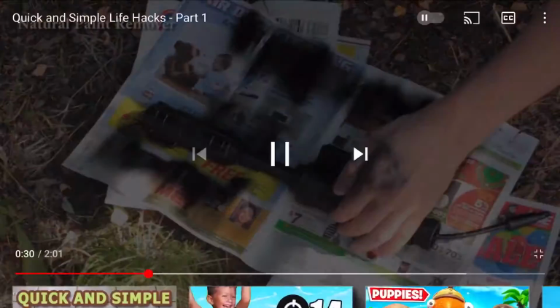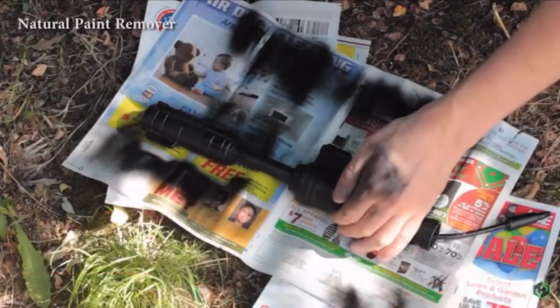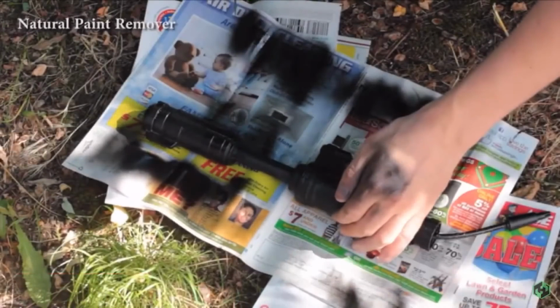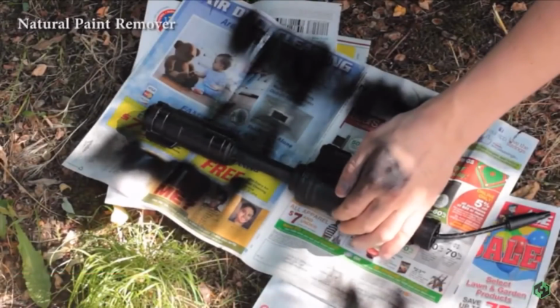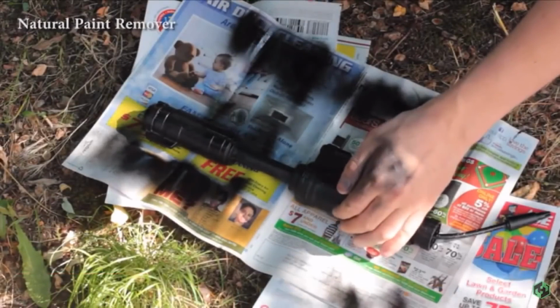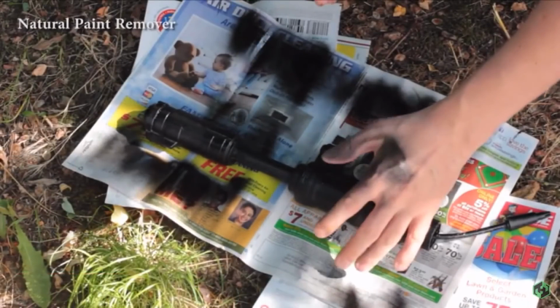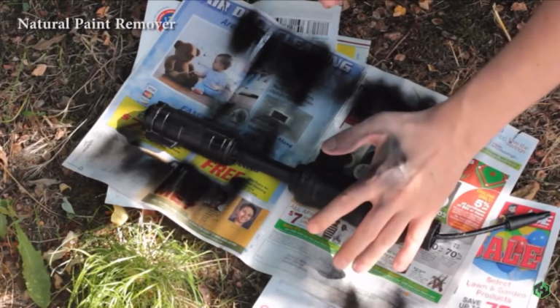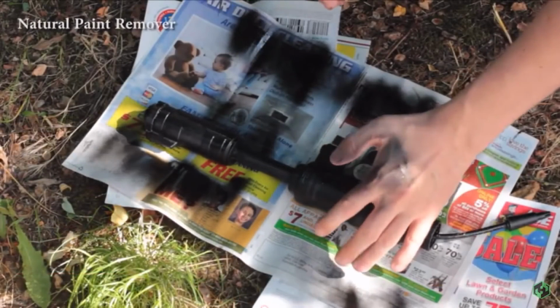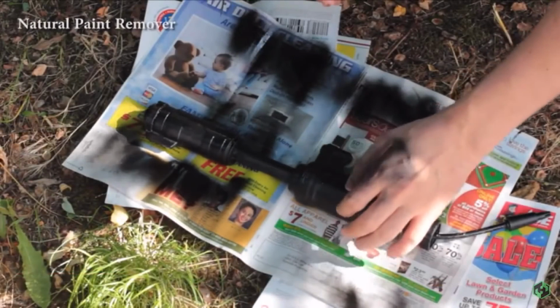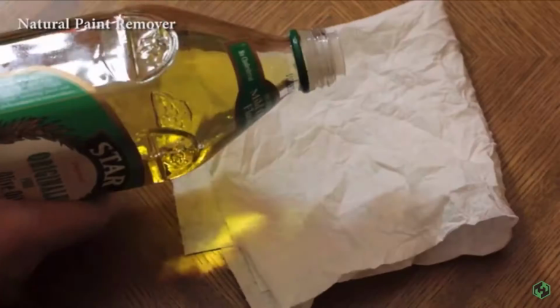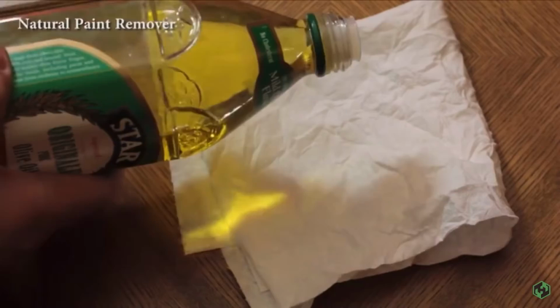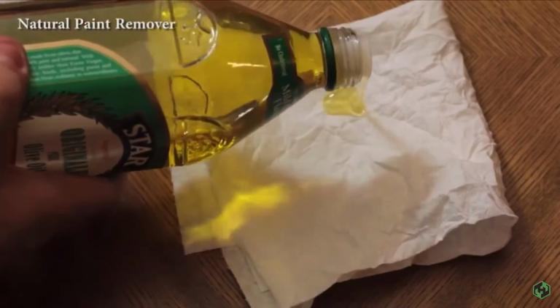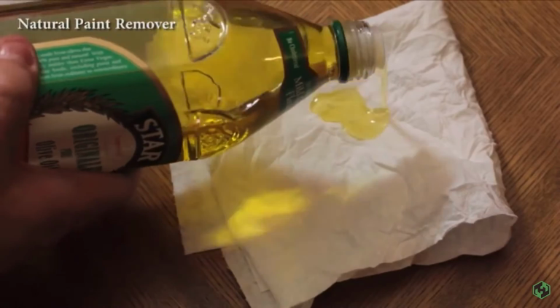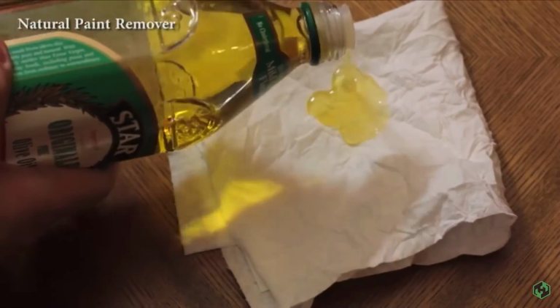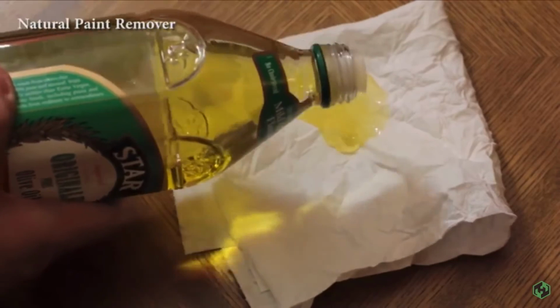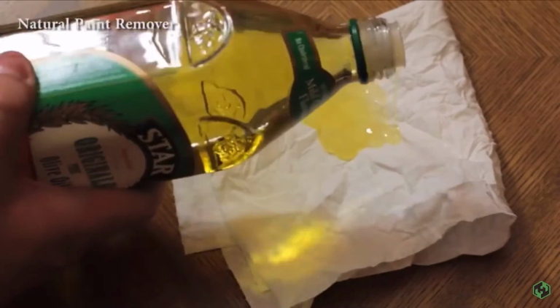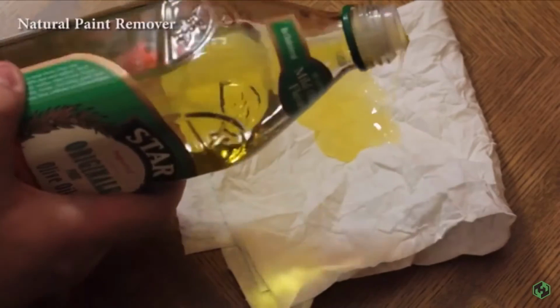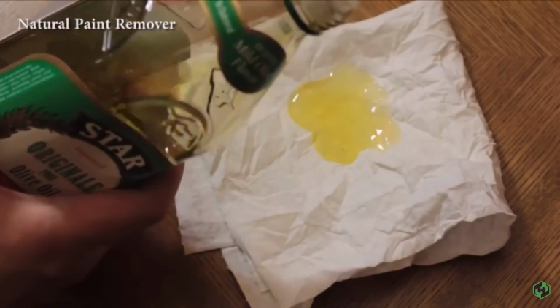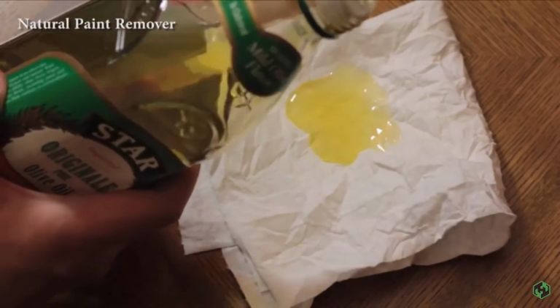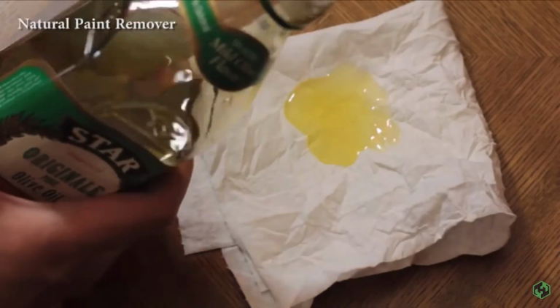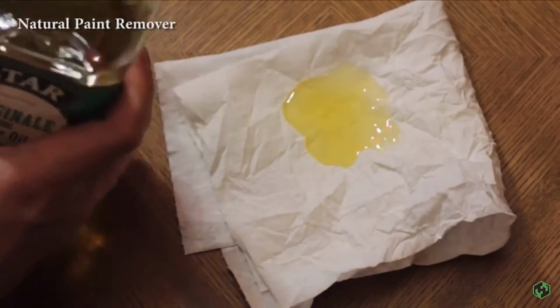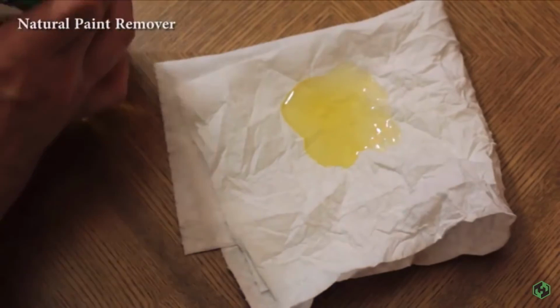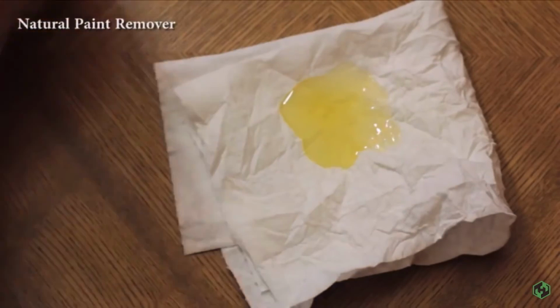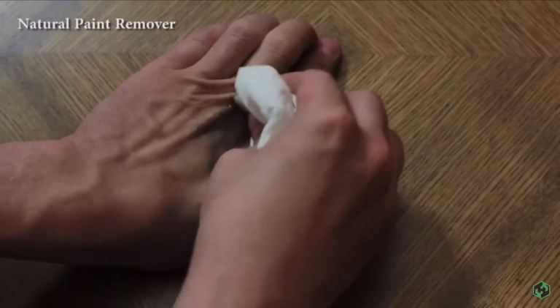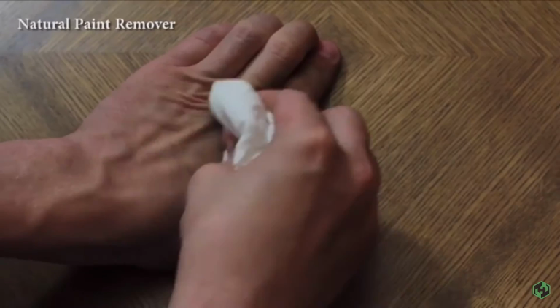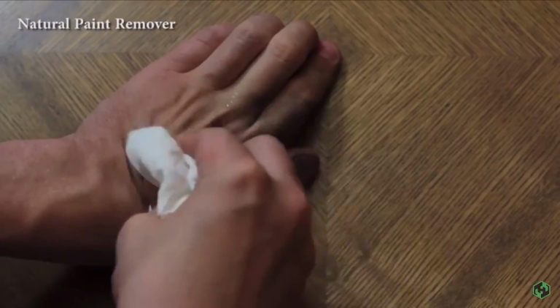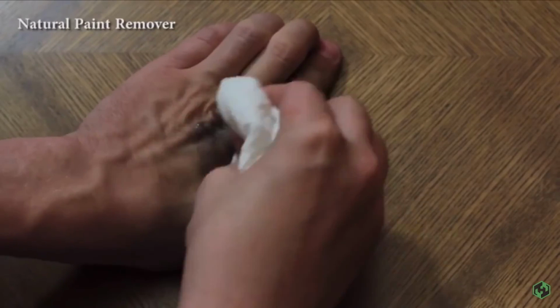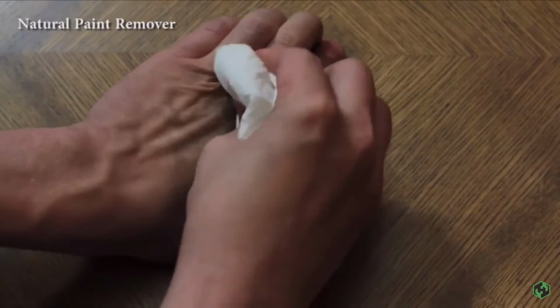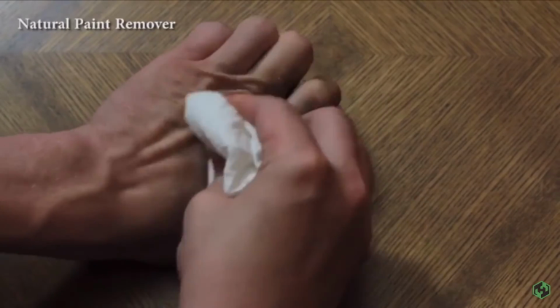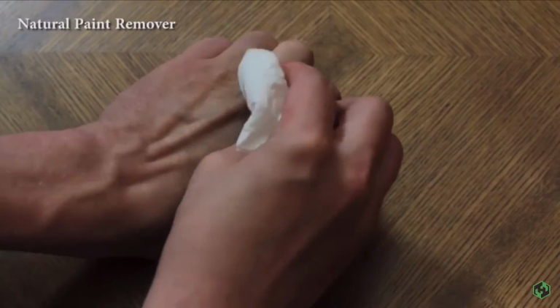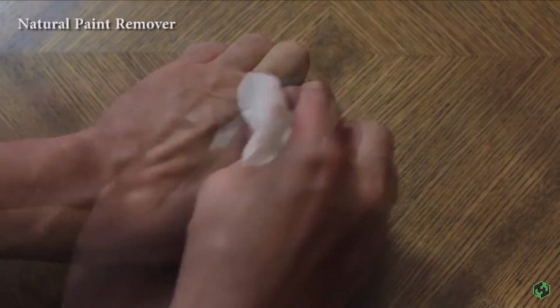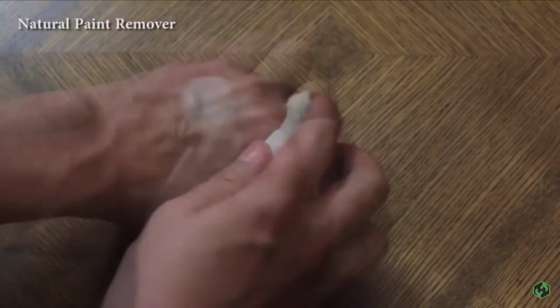Paint on your hands while you were spray-painting your water gun? No problem. Grab a bottle of olive oil and put some on a paper towel. Rub it against your skin and the paint will loosen up.